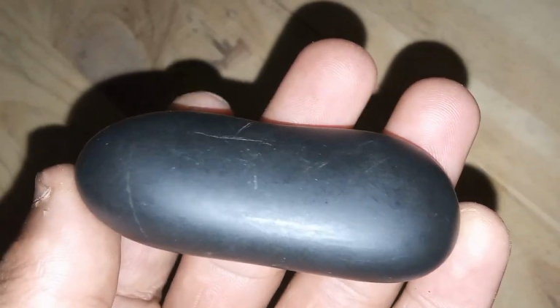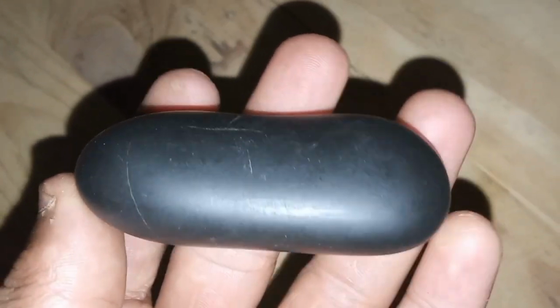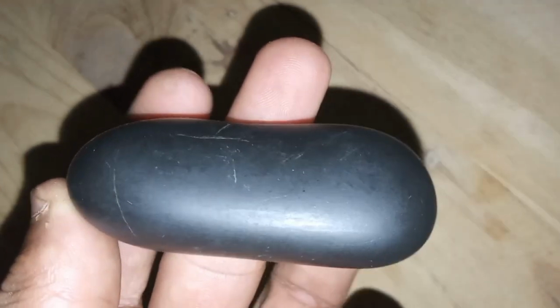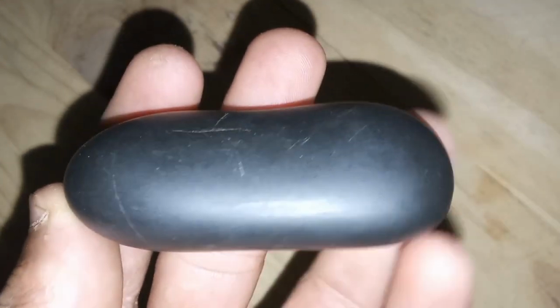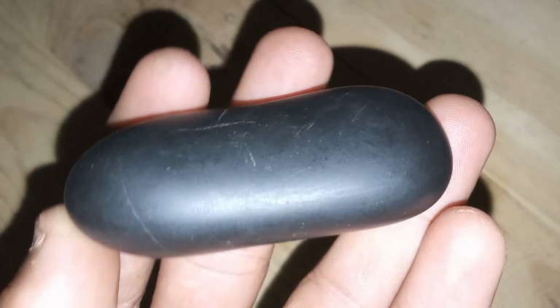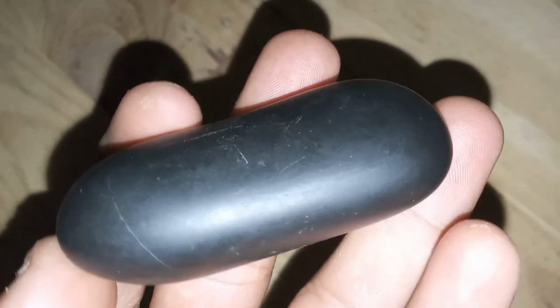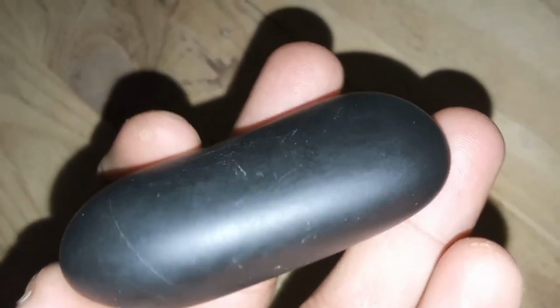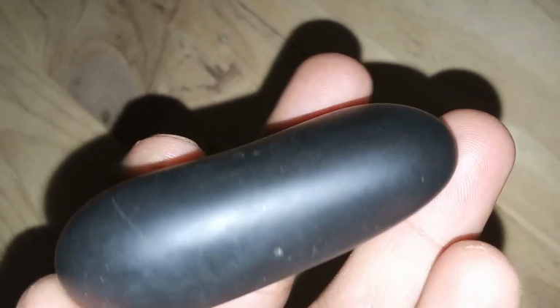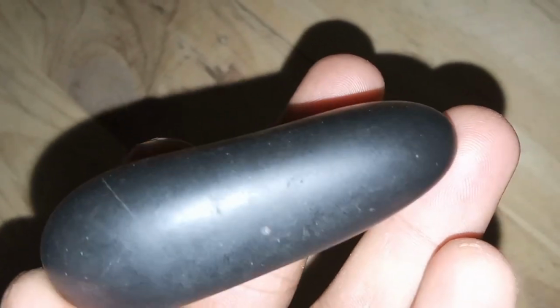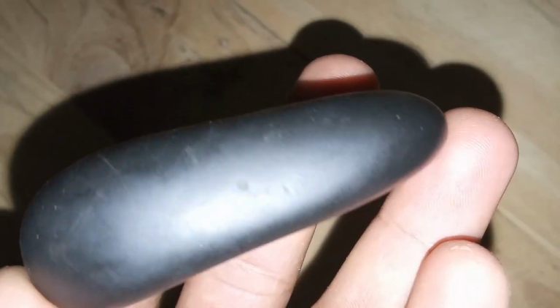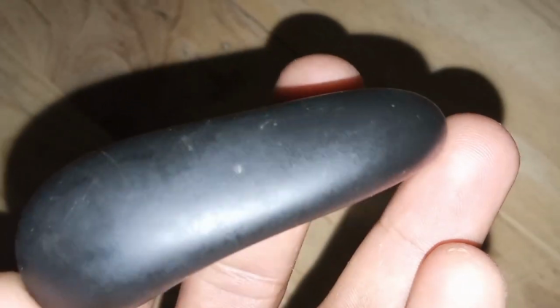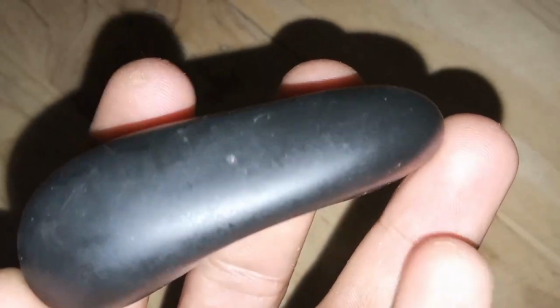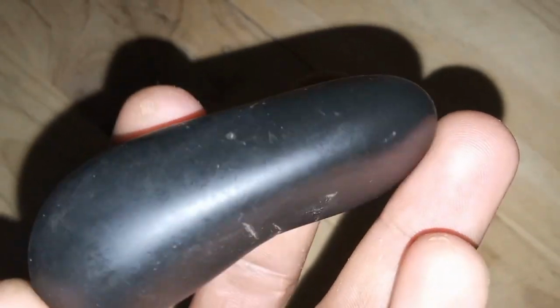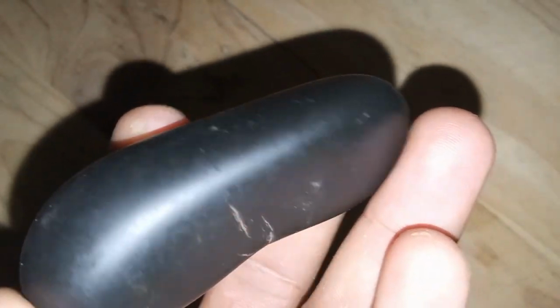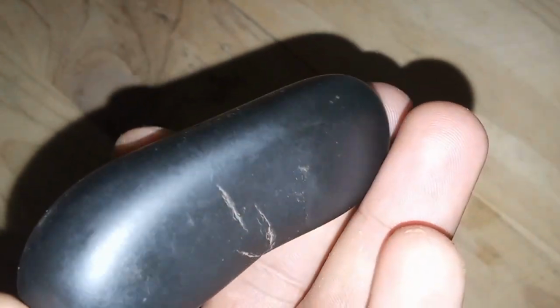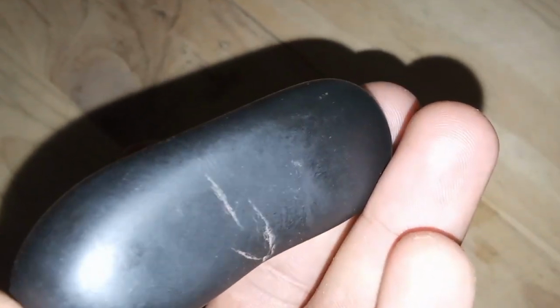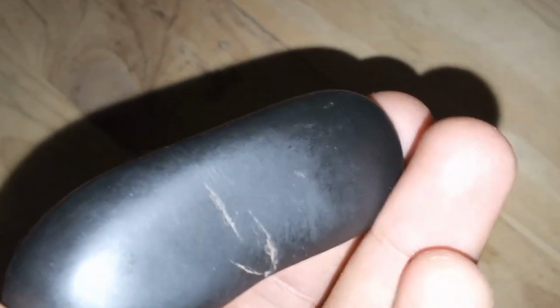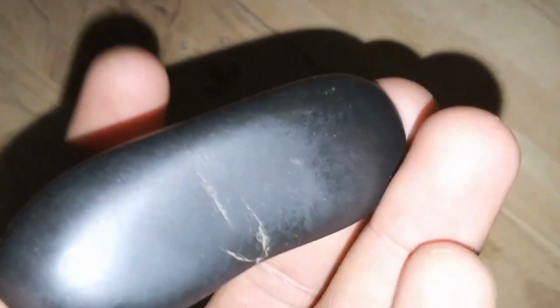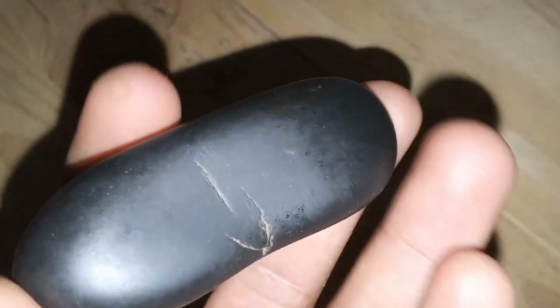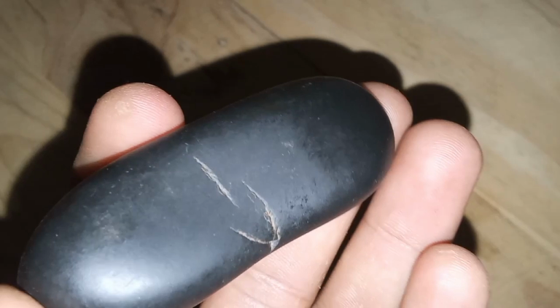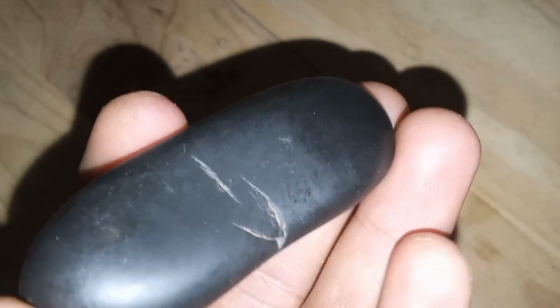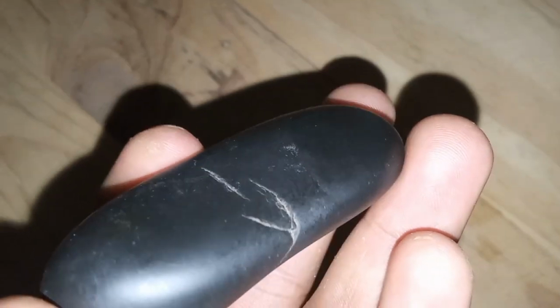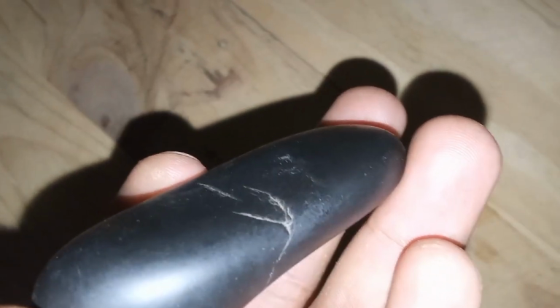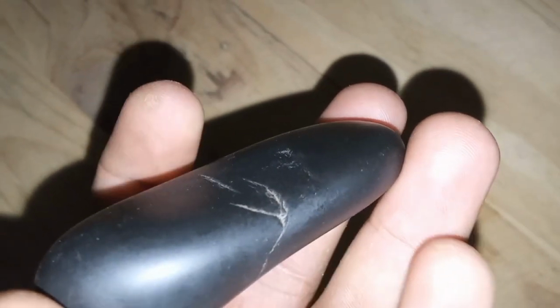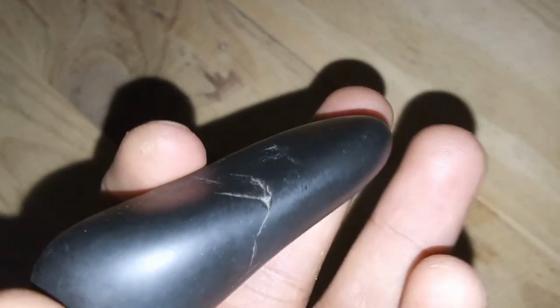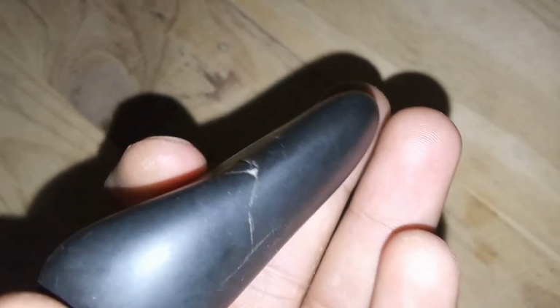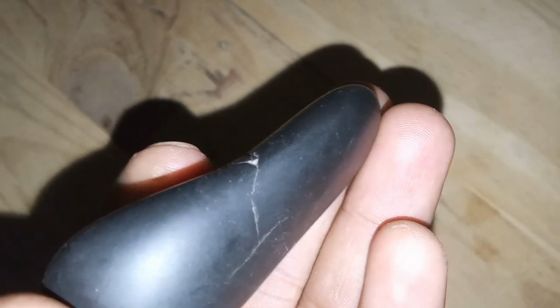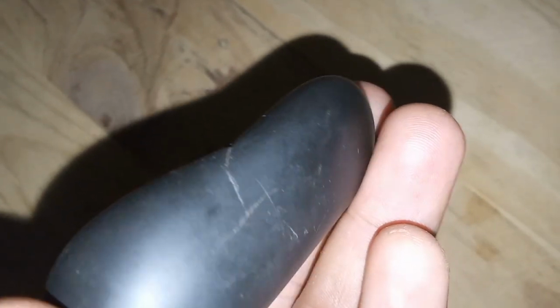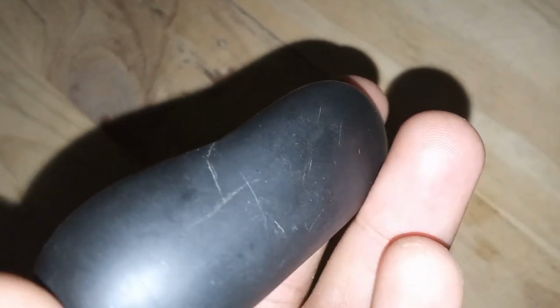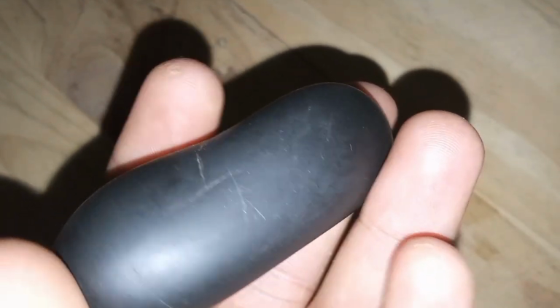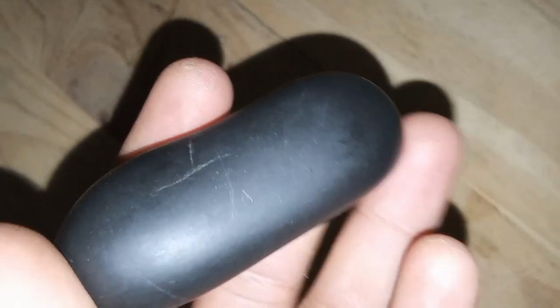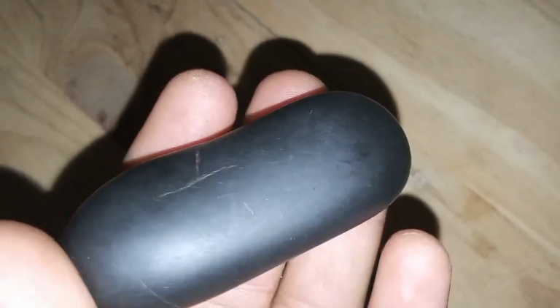4. Transparency test. Most black diamonds are opaque or have minimal transparency. Hold the diamond up to a light source to check if light passes through. If it's entirely opaque, it might be a black diamond.